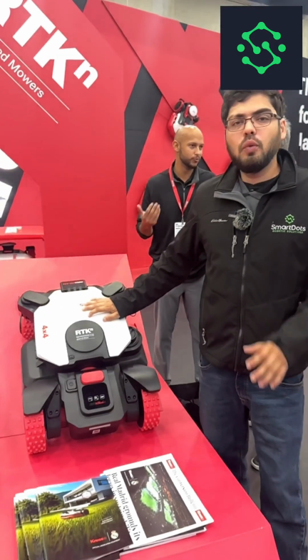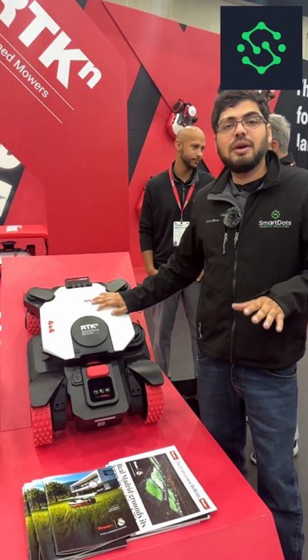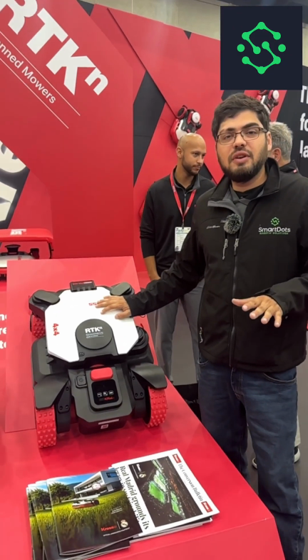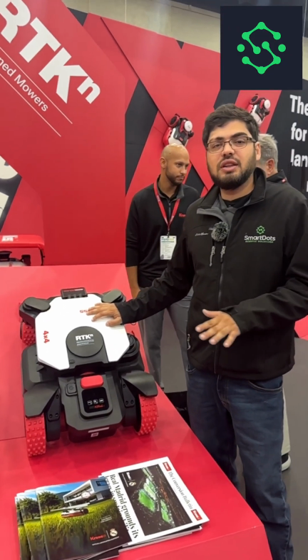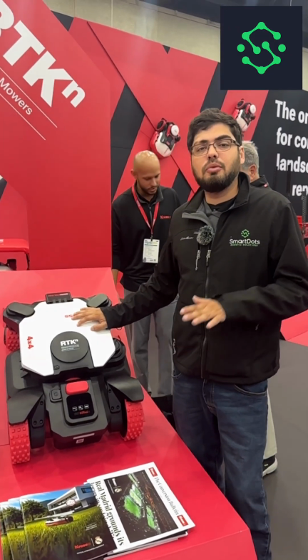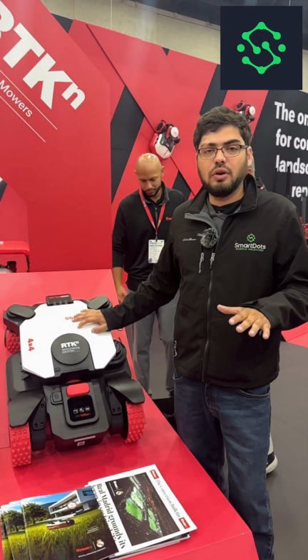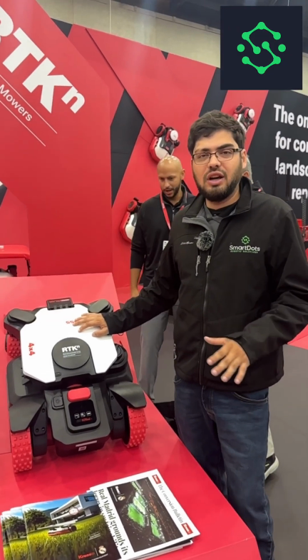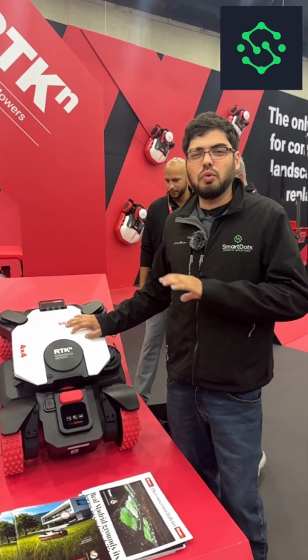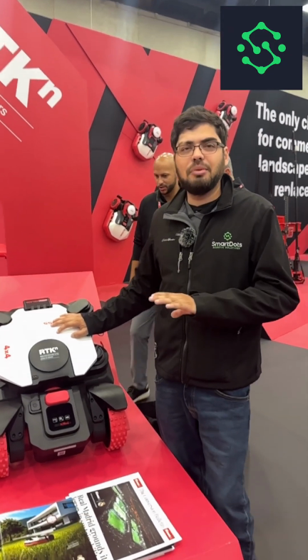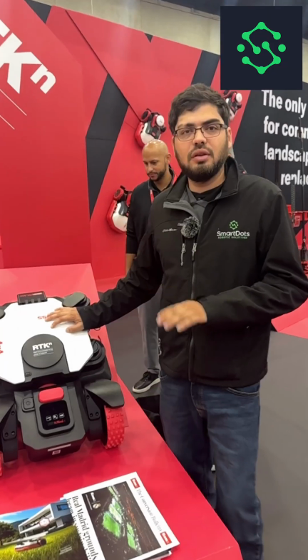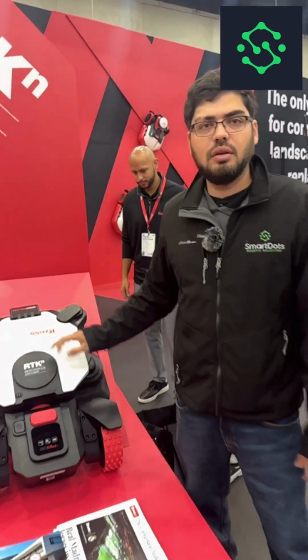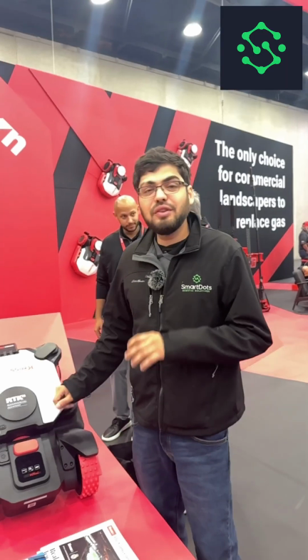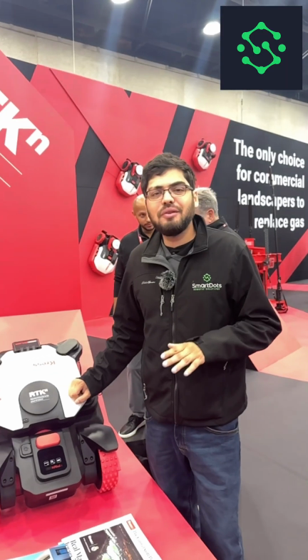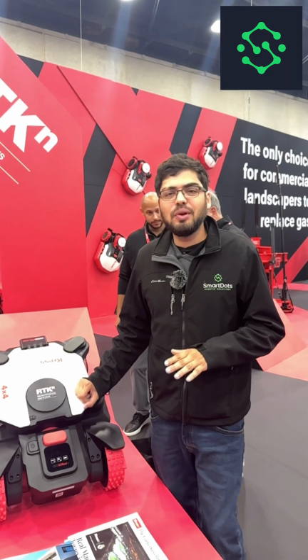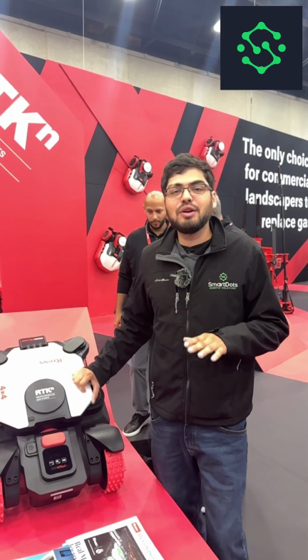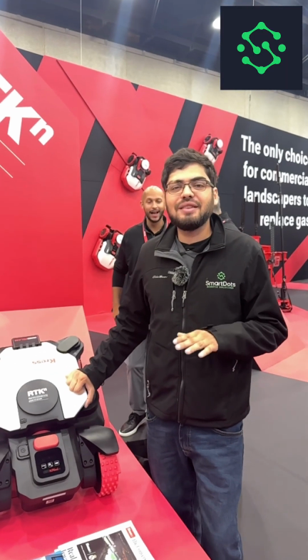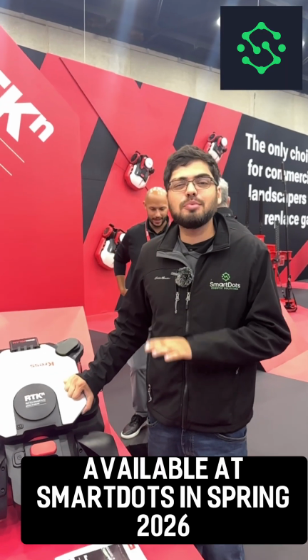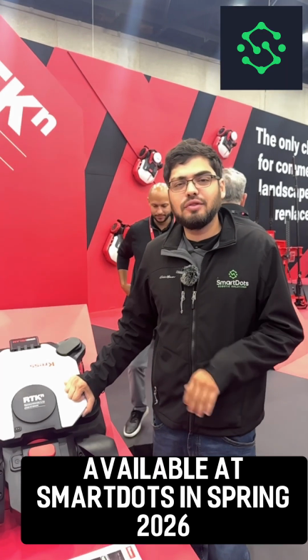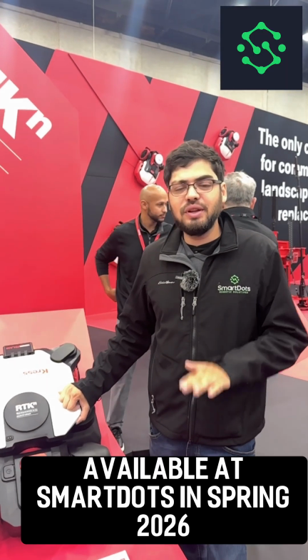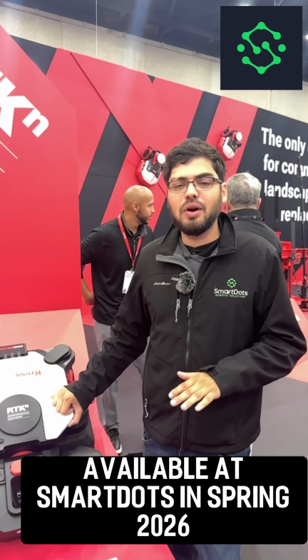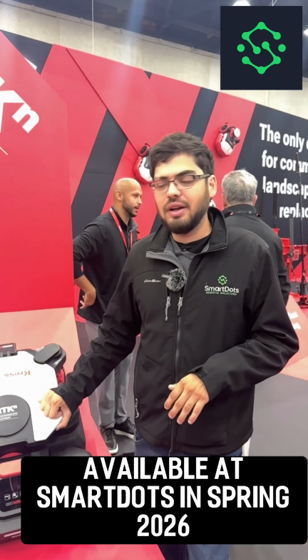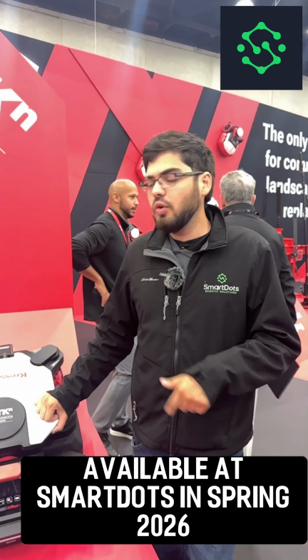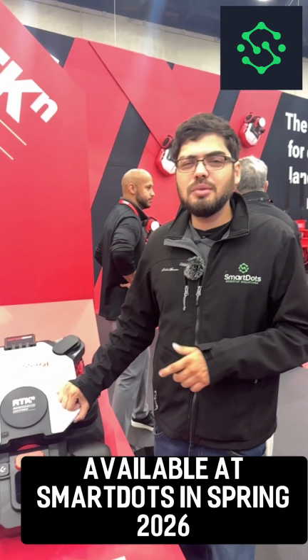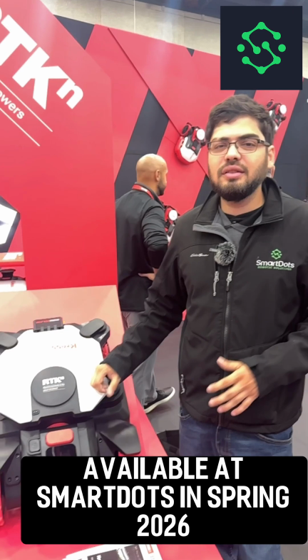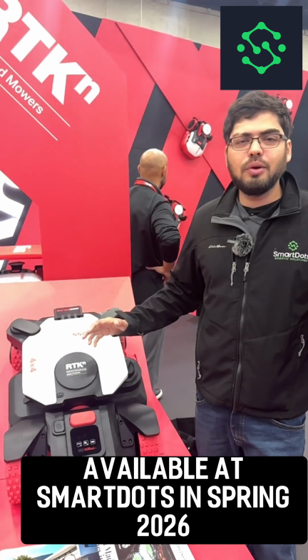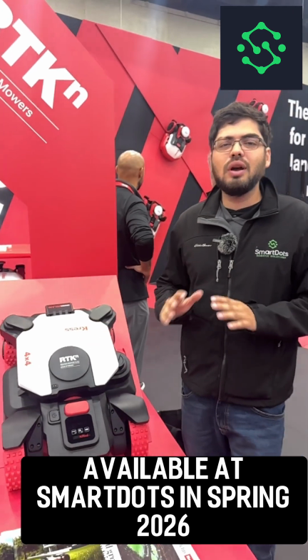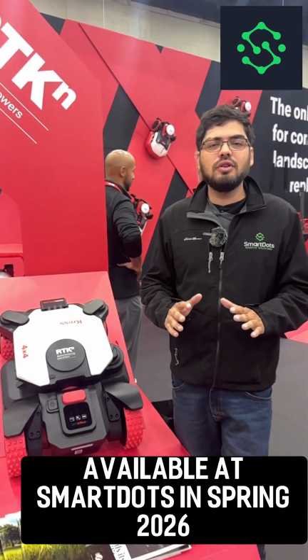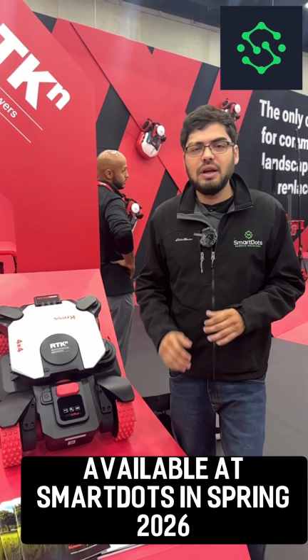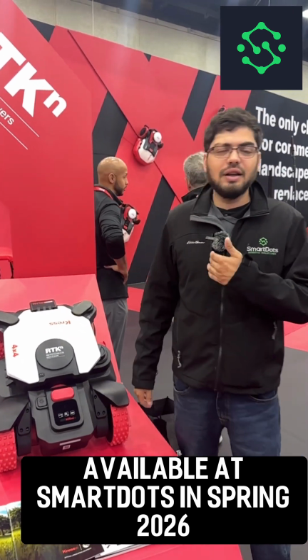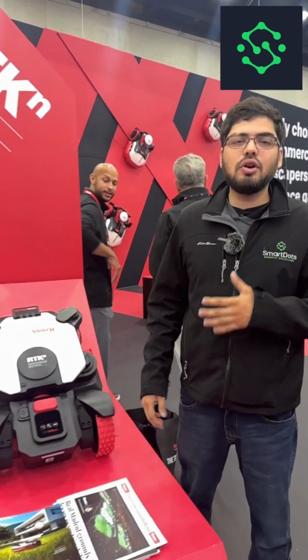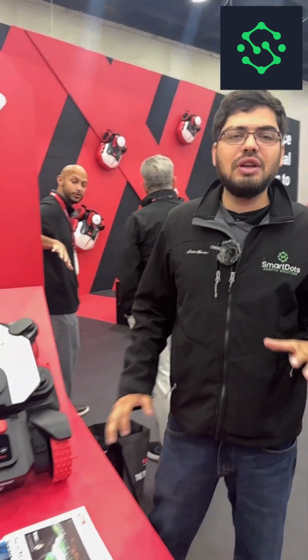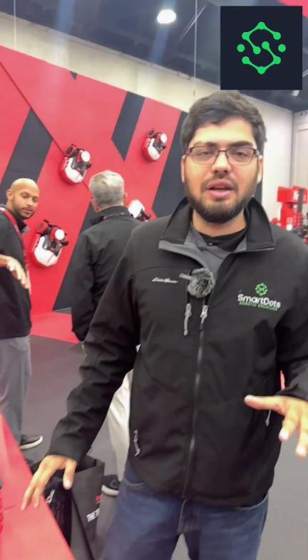We've been expecting innovation like this from Crest for a long time and we're really happy to see it. These are going to be available at SmartDots in spring. Please come to our website, grab a couple of these — get some big ones, whatever you're into. Give us a call if you need anything else.